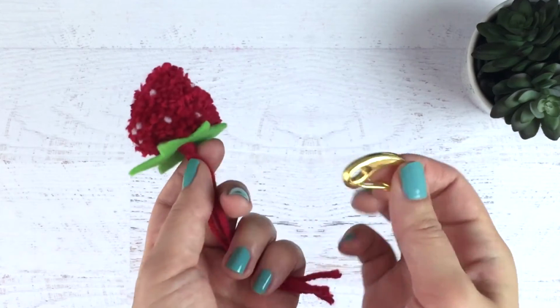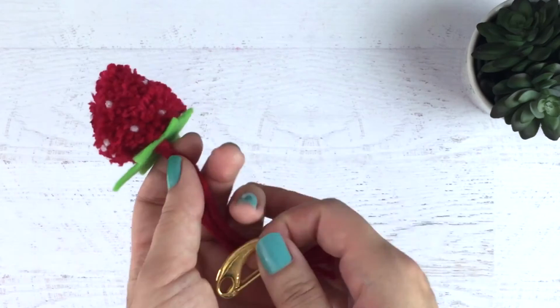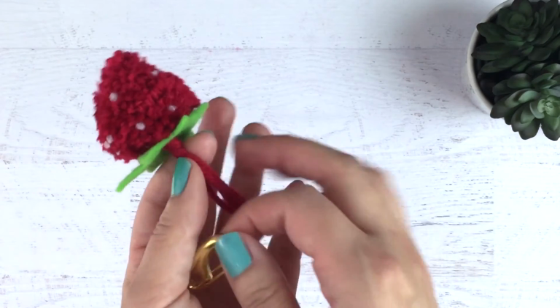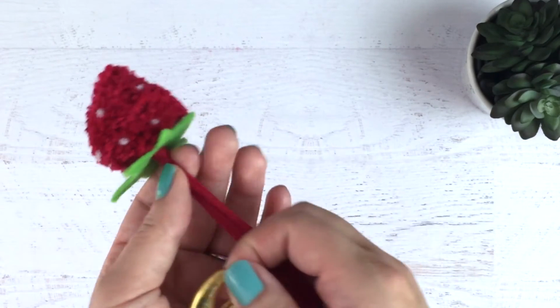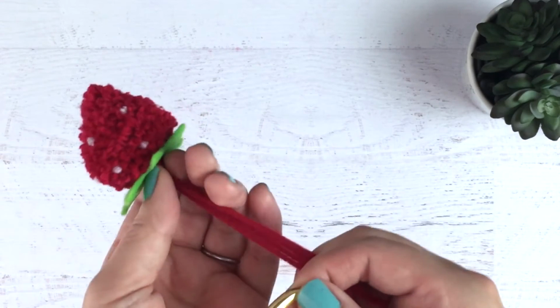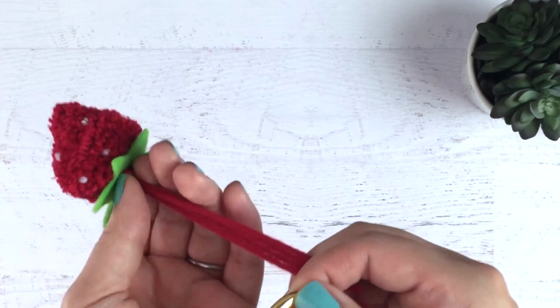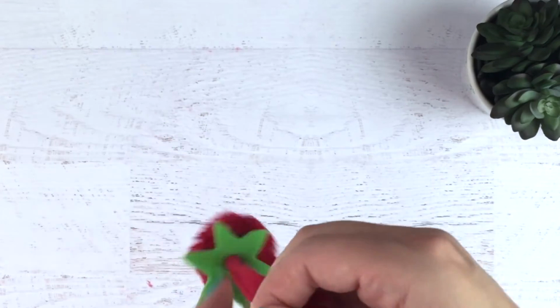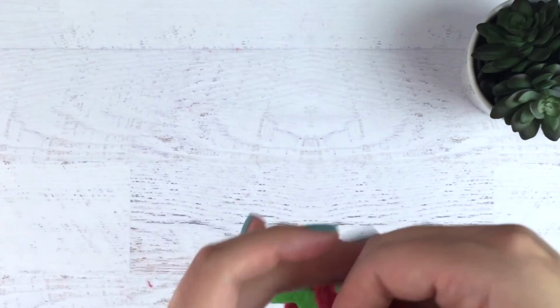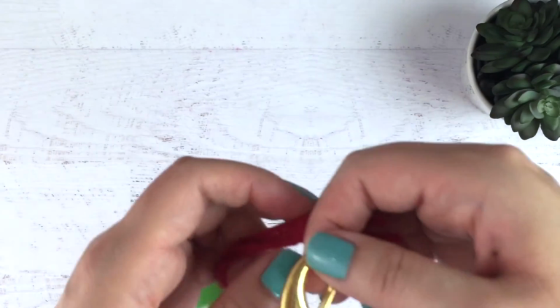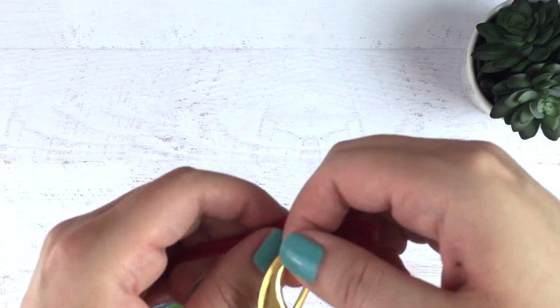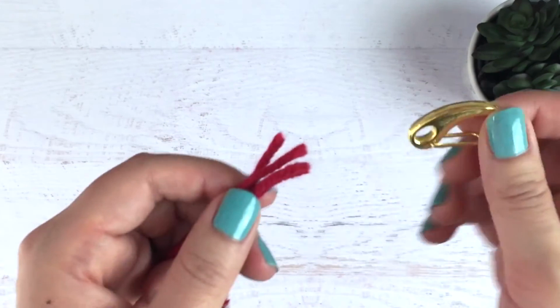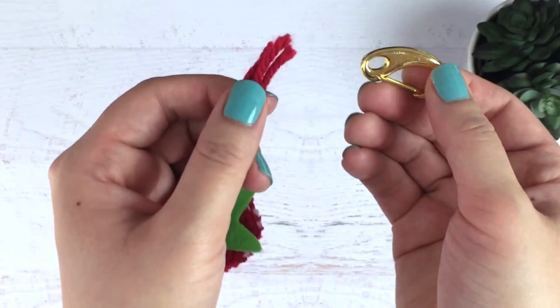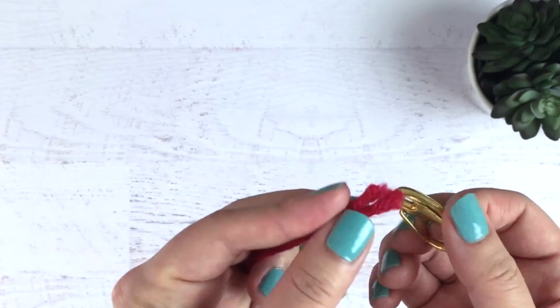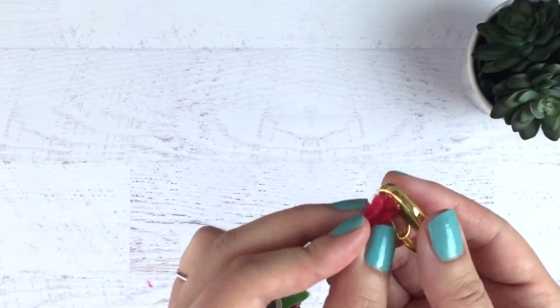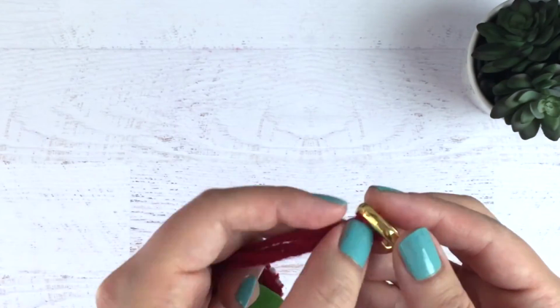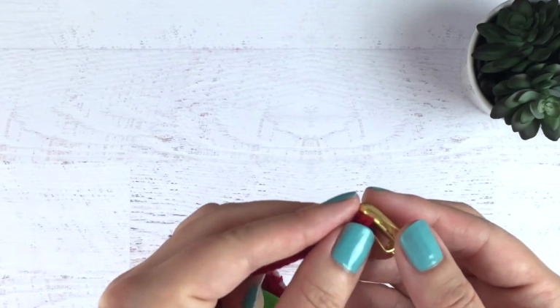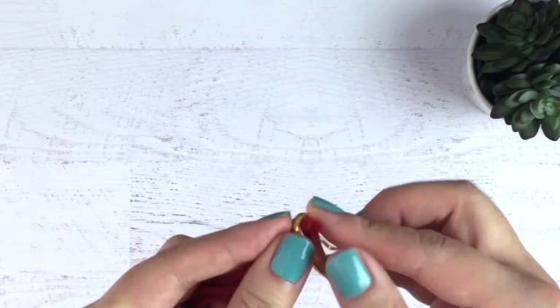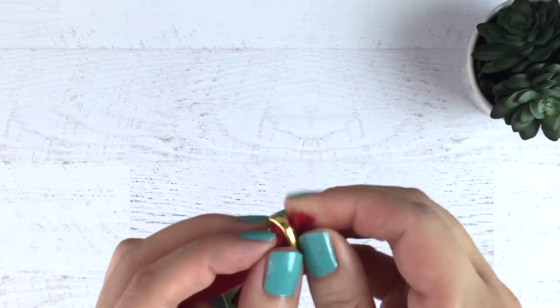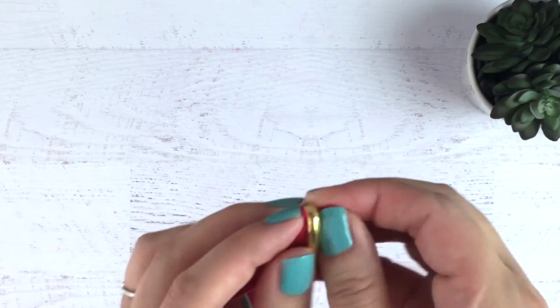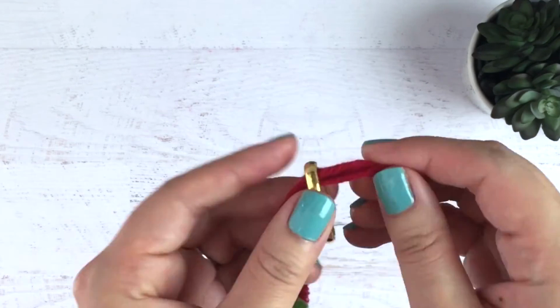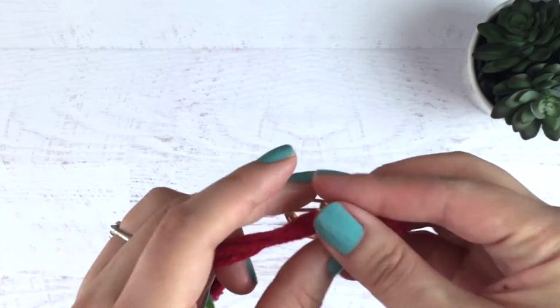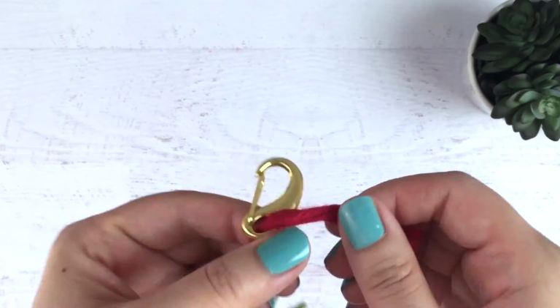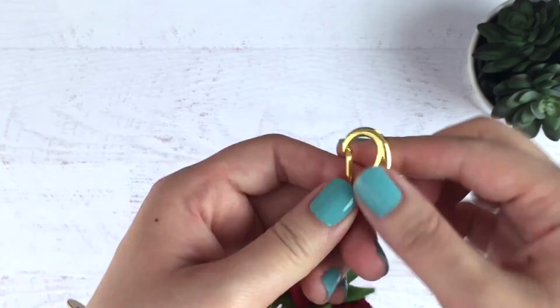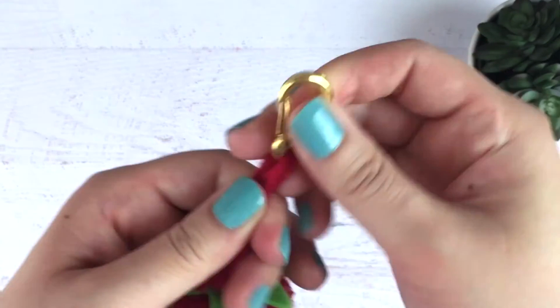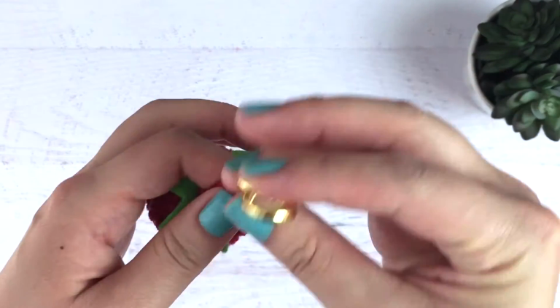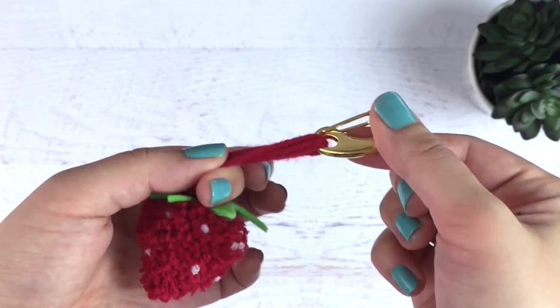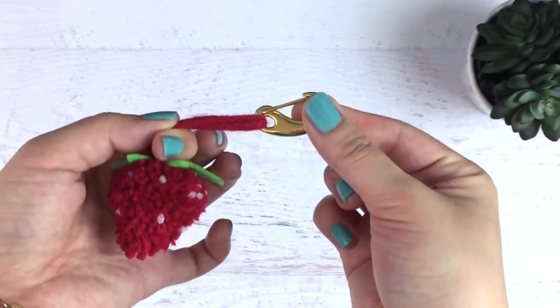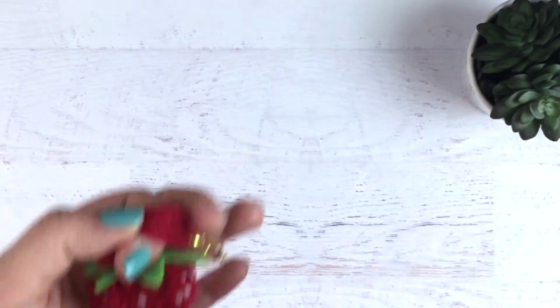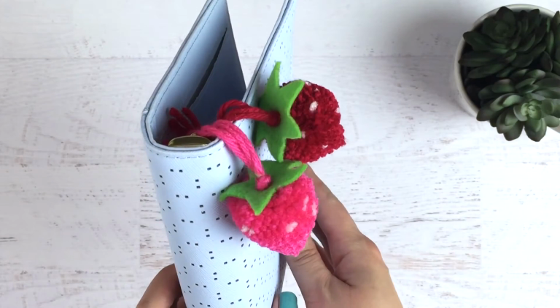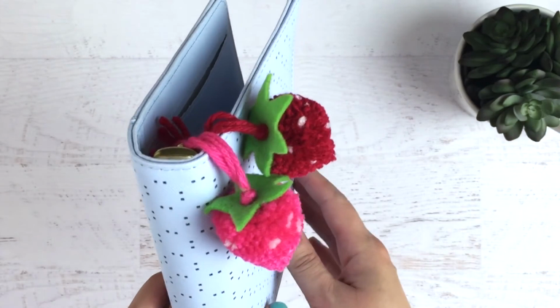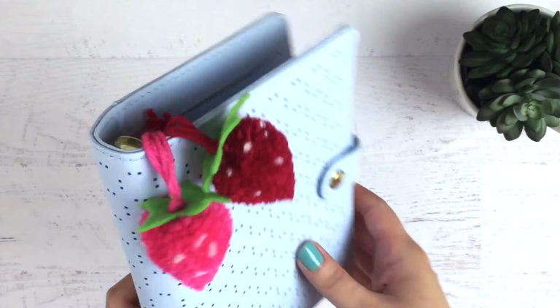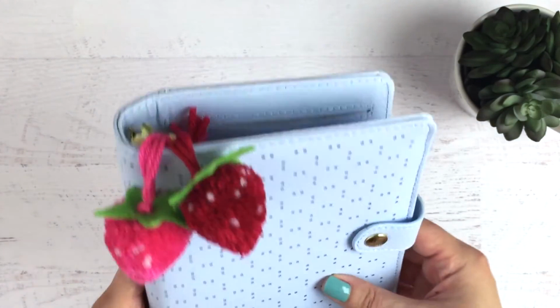I got this gold clip from Hobby Lobby and it was about 99 cents. You don't really need this, but it's easier to clip in your planner. I just feed it through and then tie a loose knot, but you can really finish it however you want.